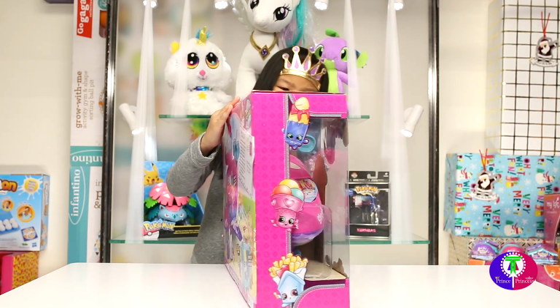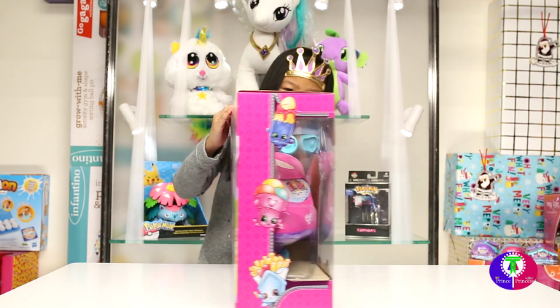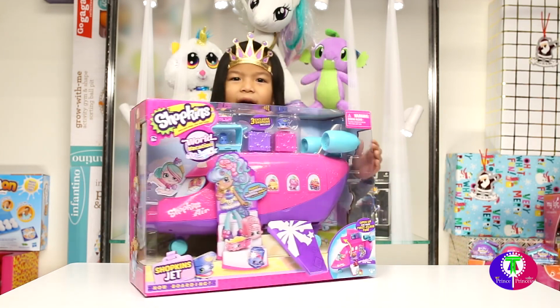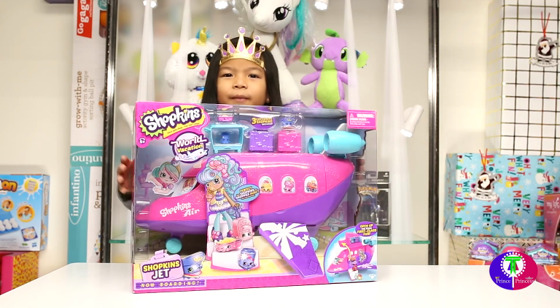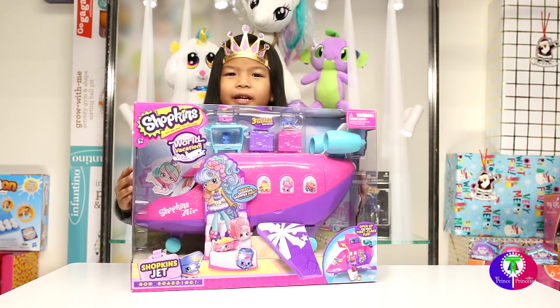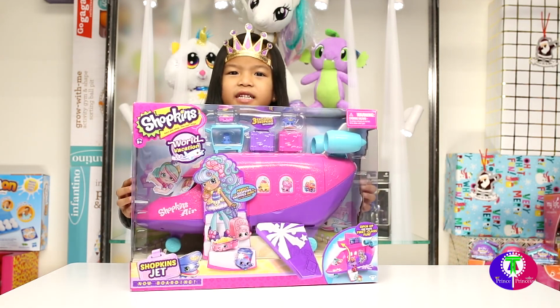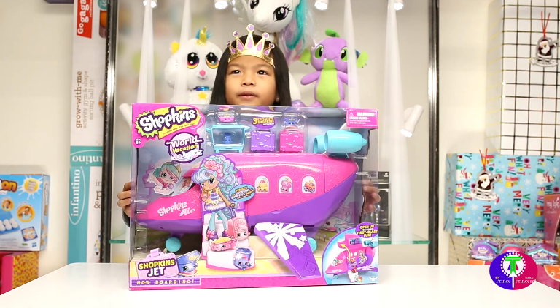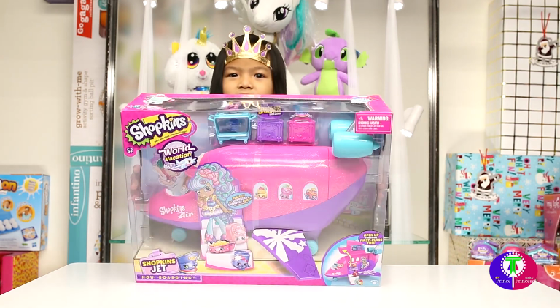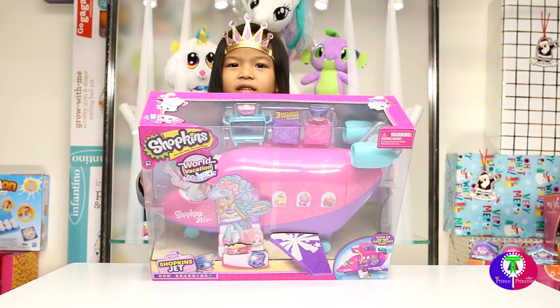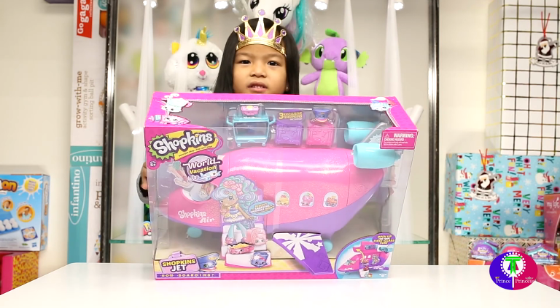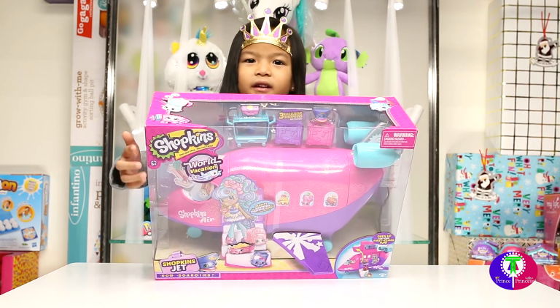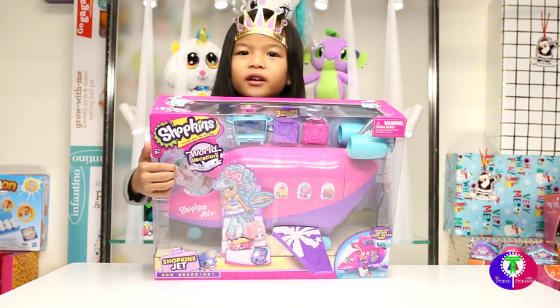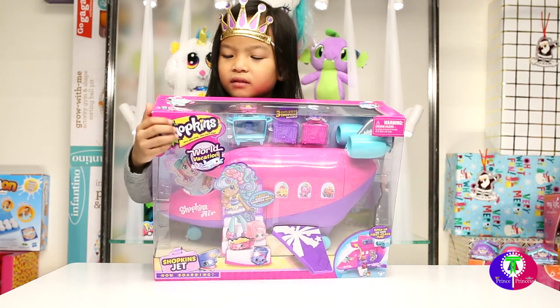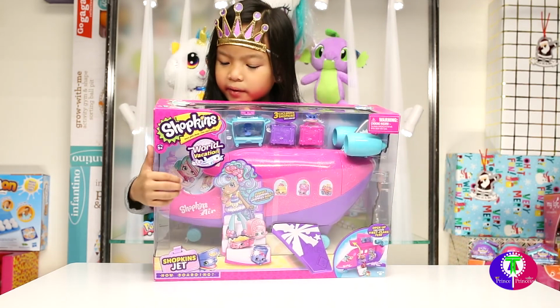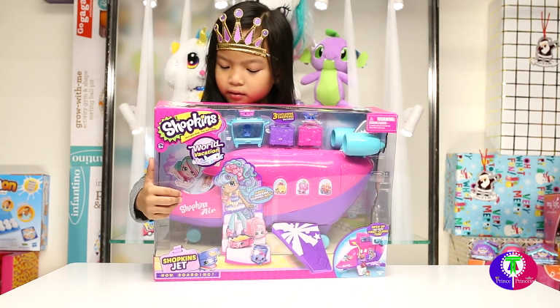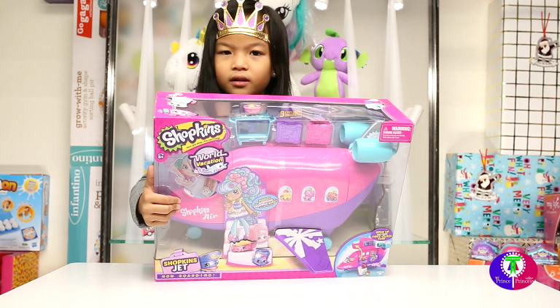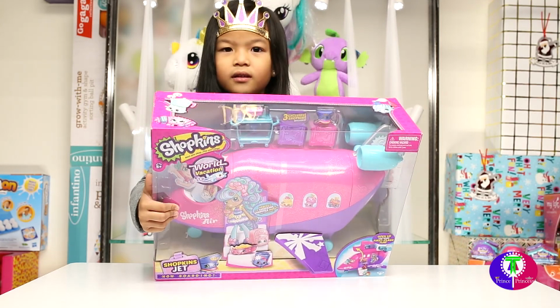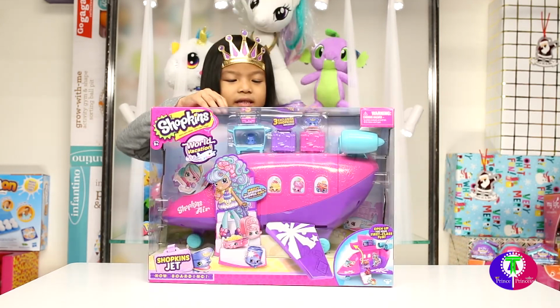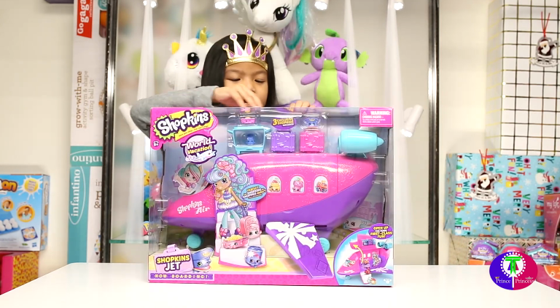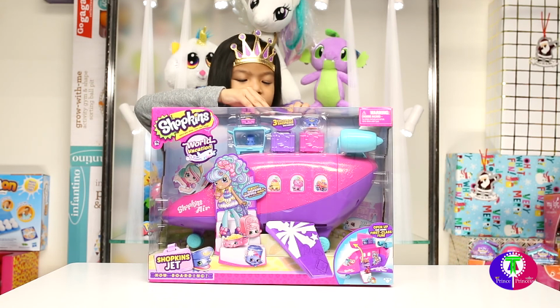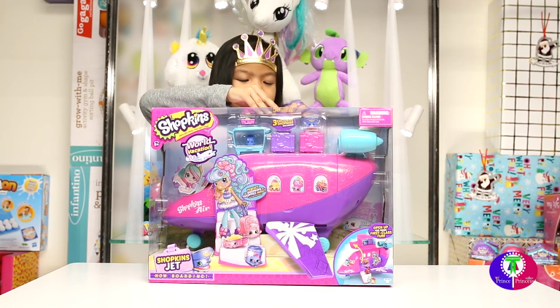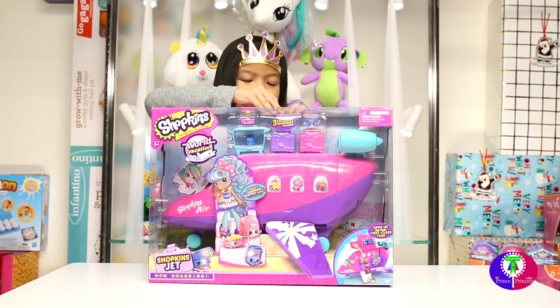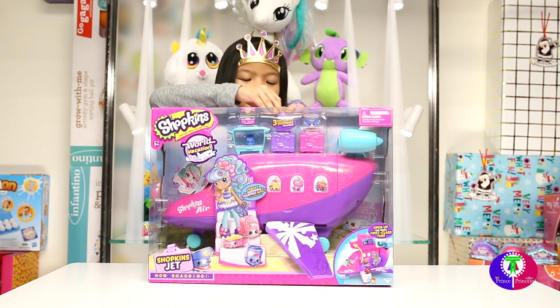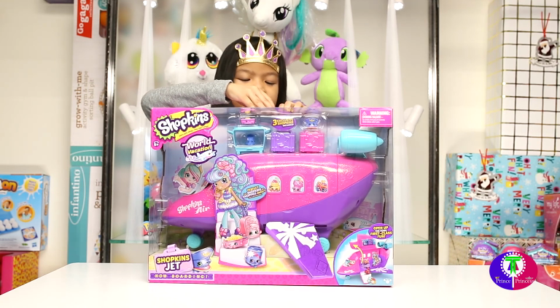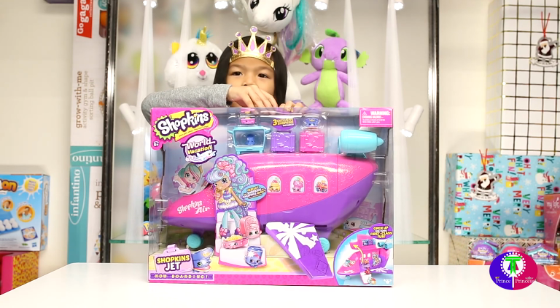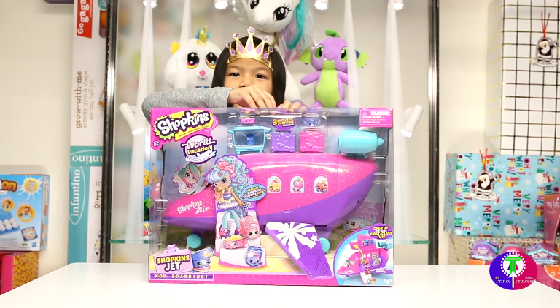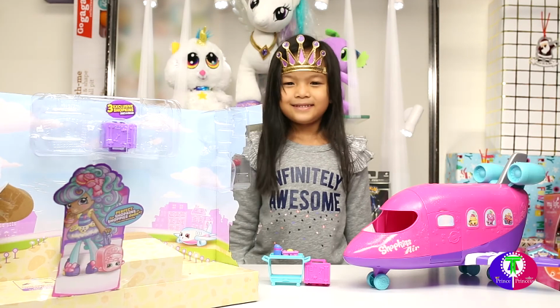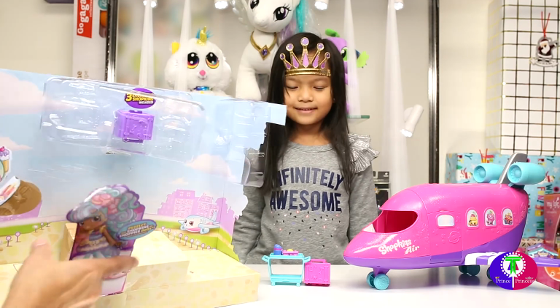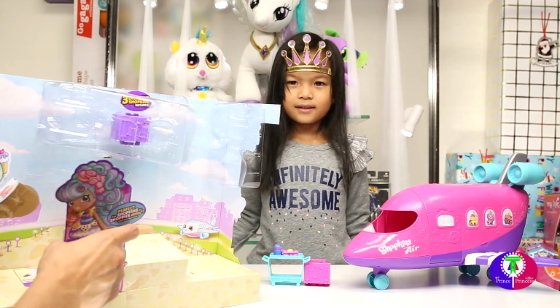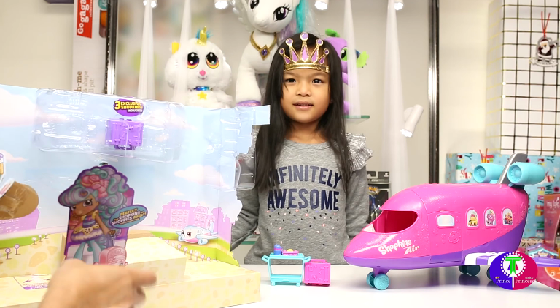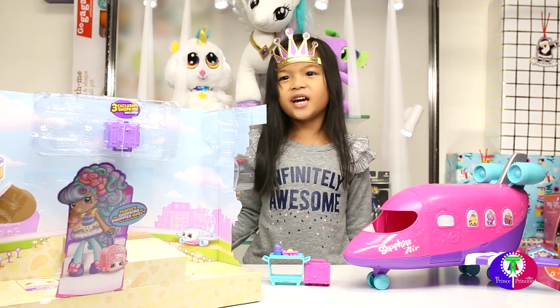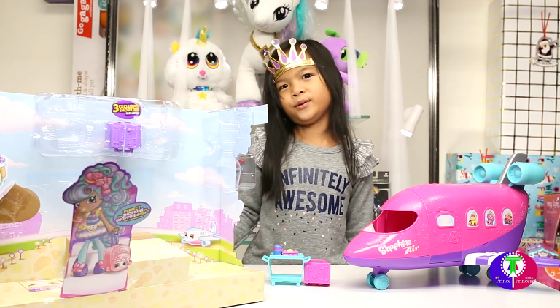But first, why does my airplane have tape? See, it's got a little tape right here — you couldn't see it. Let's get started. Oh, I need some help — Princess A is having a hard time opening the box.